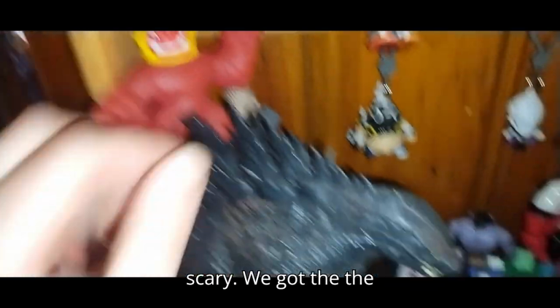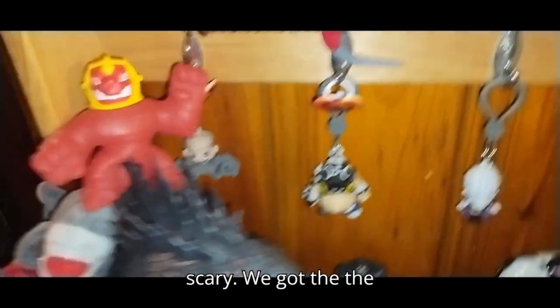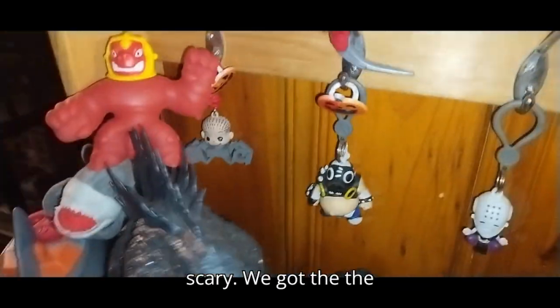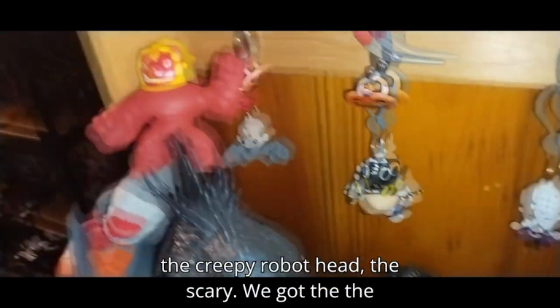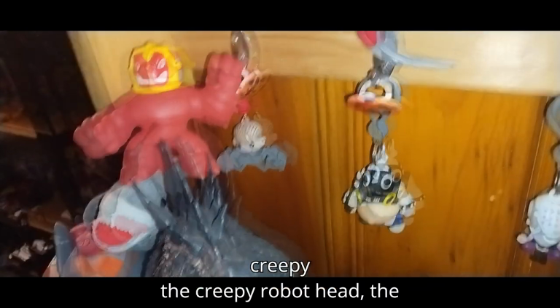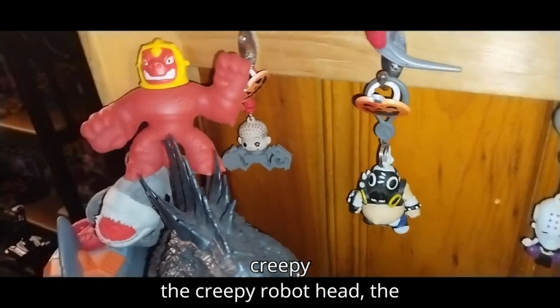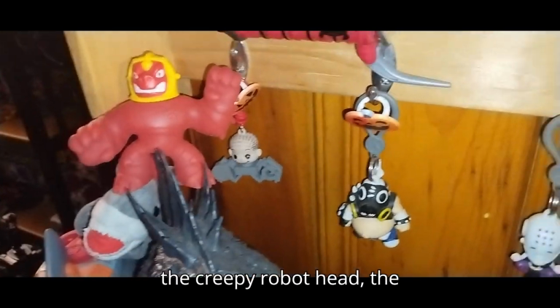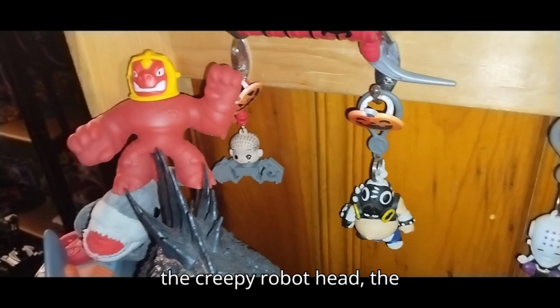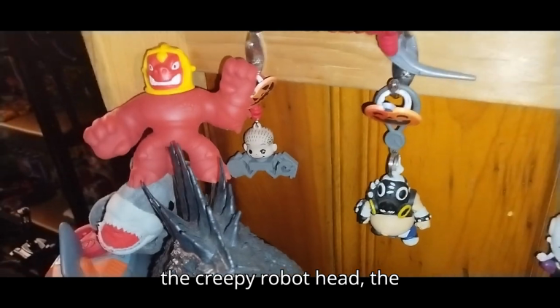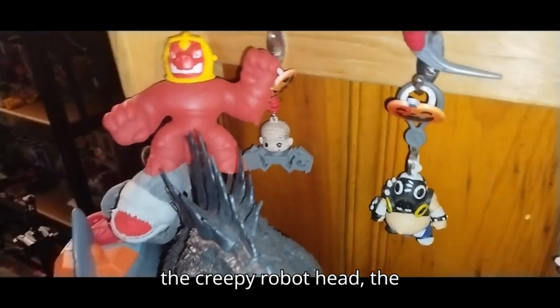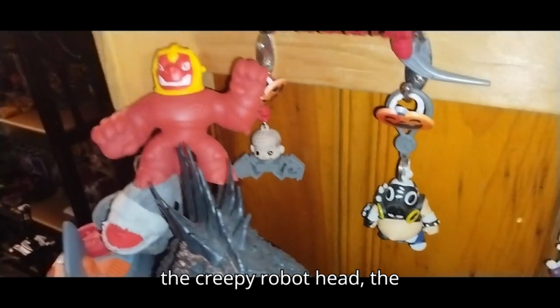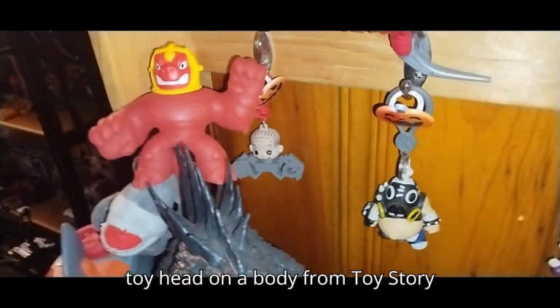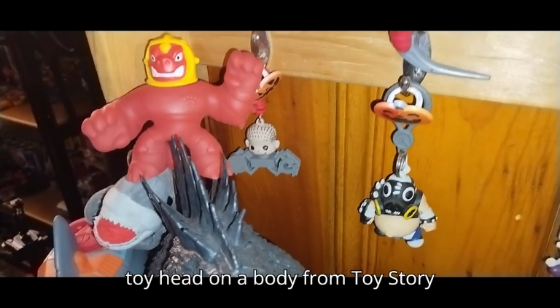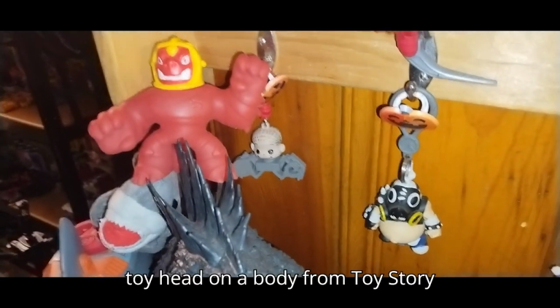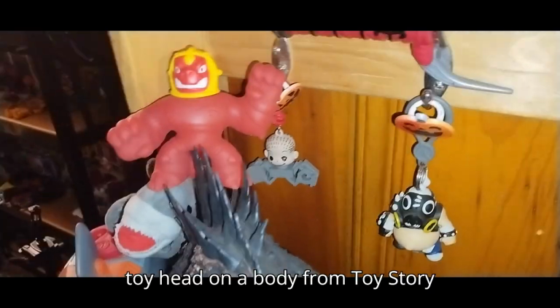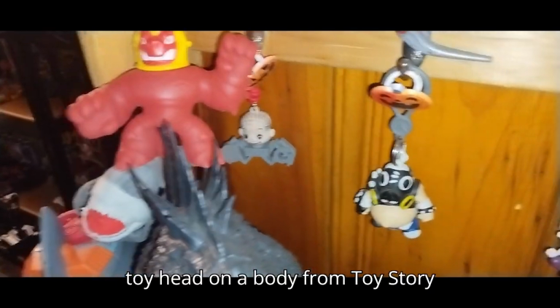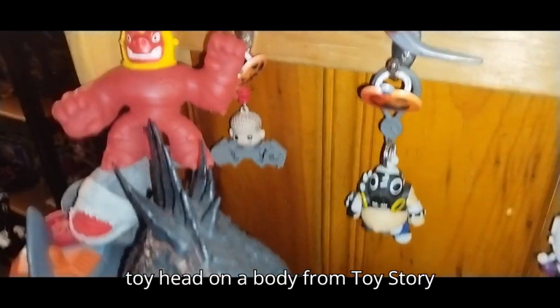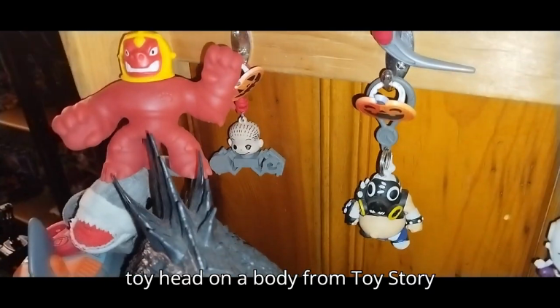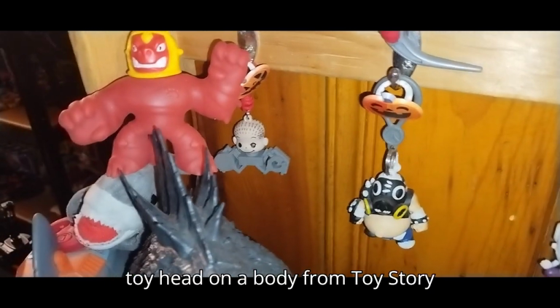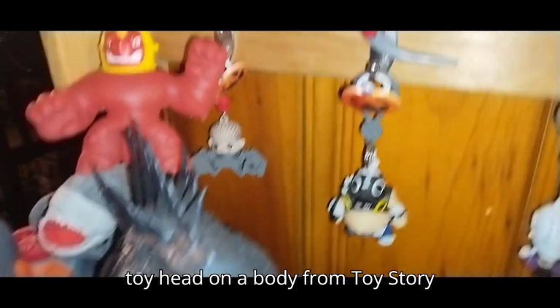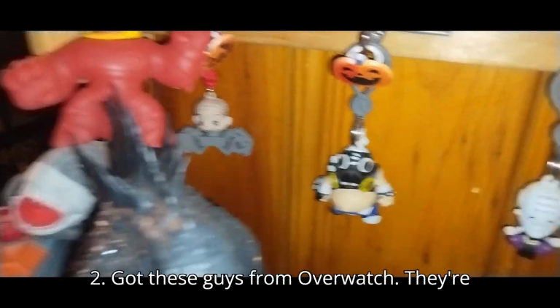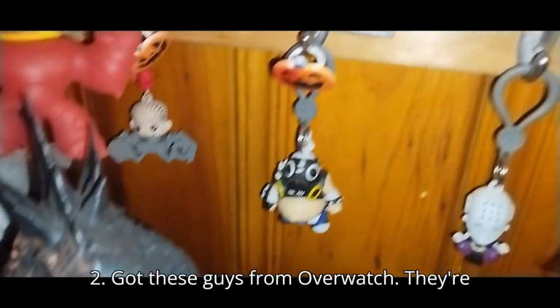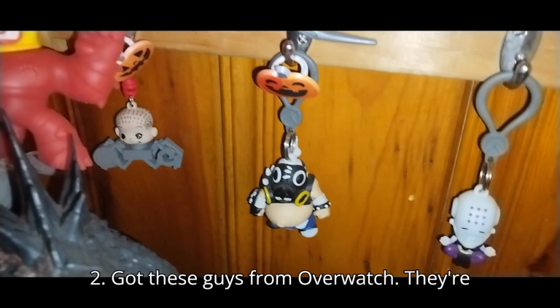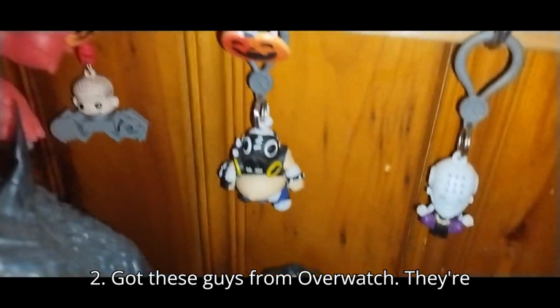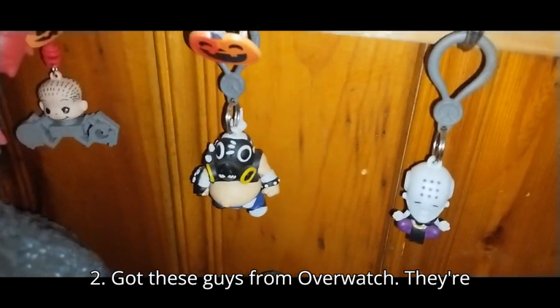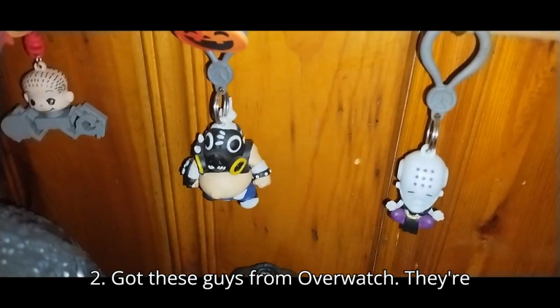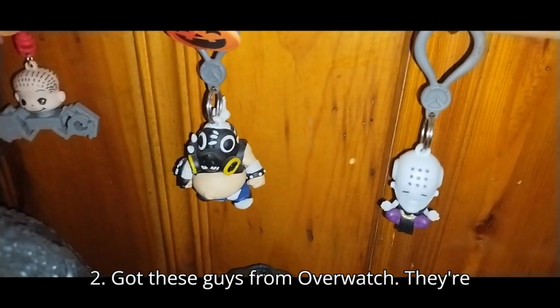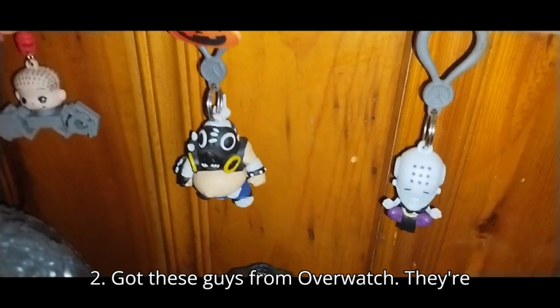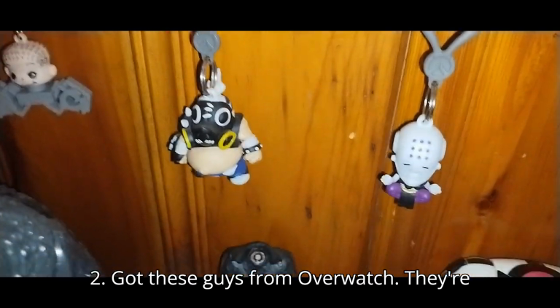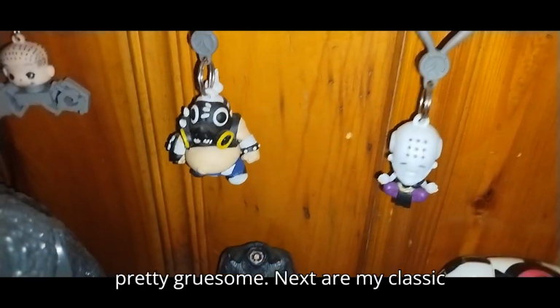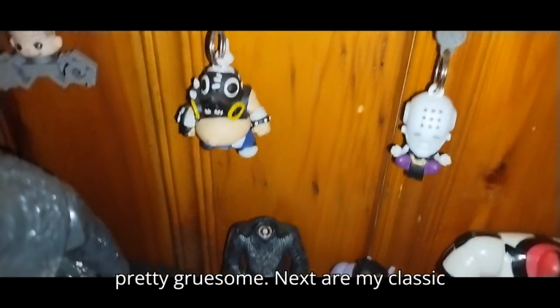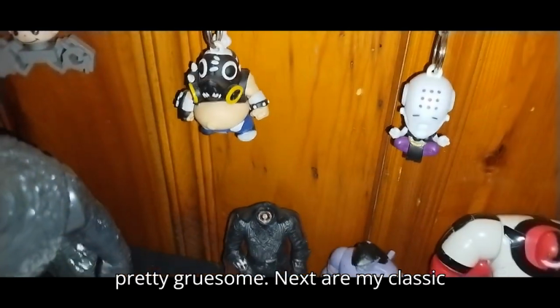We got the creepy robot head. The toy head on a body from Toy Story 2. Got these guys from Overwatch — they're pretty gruesome.